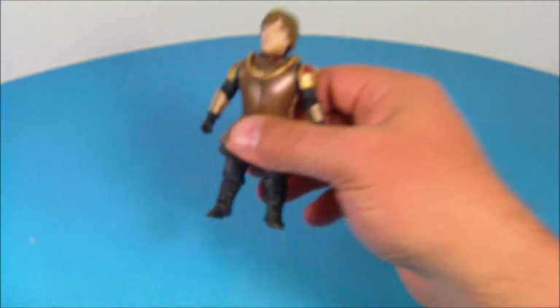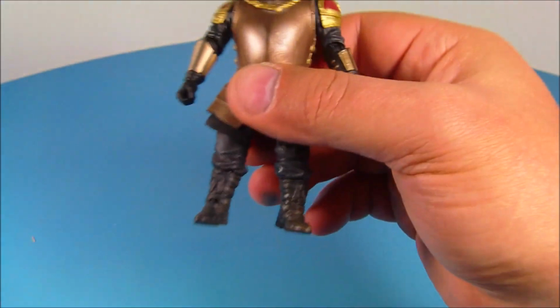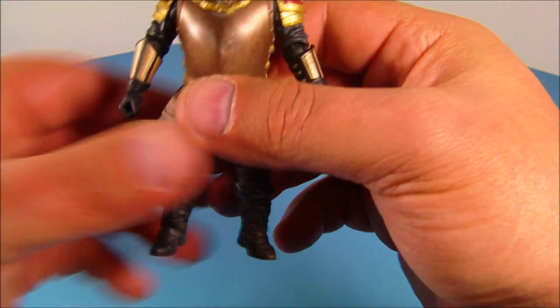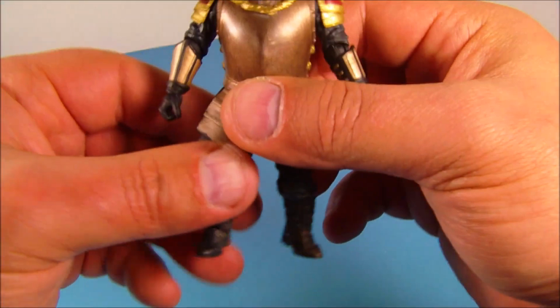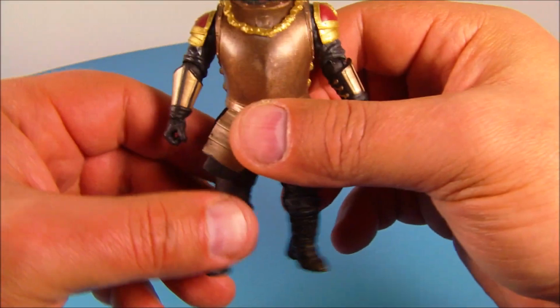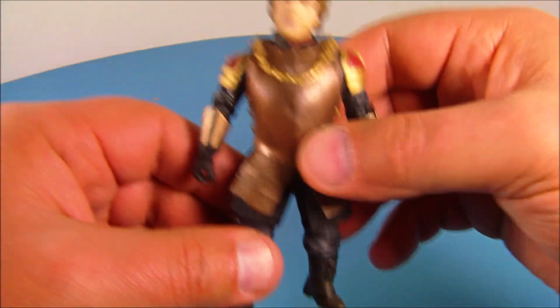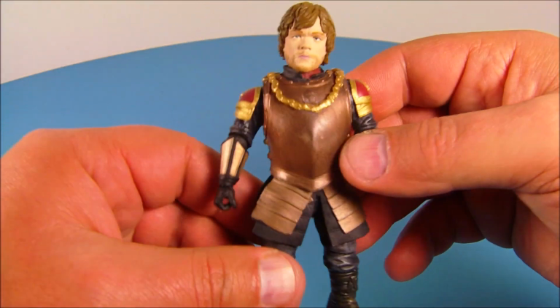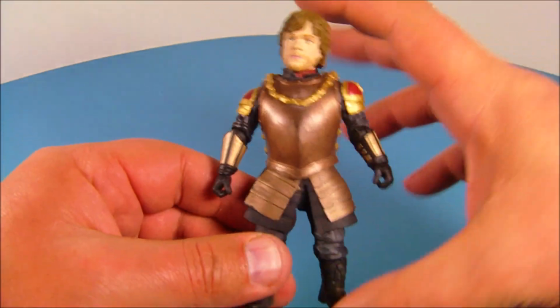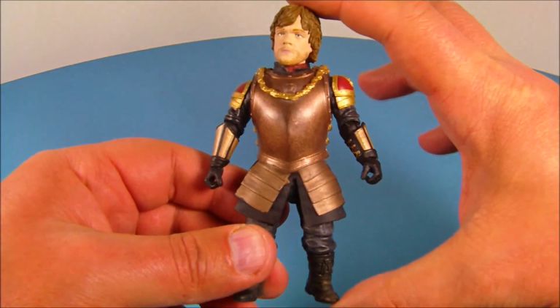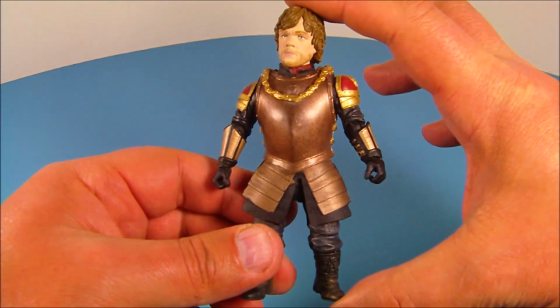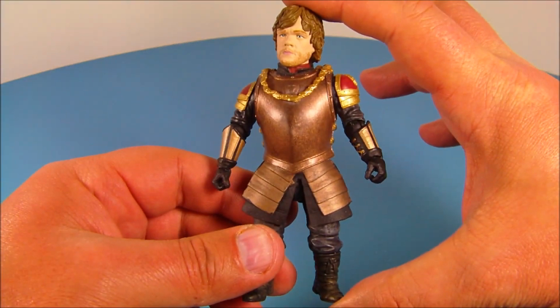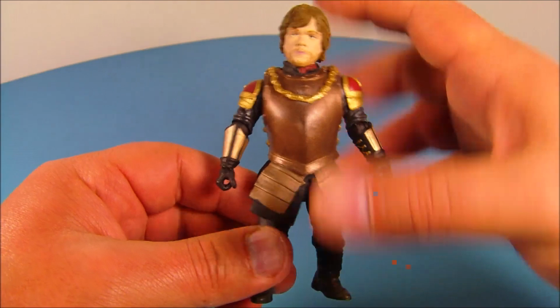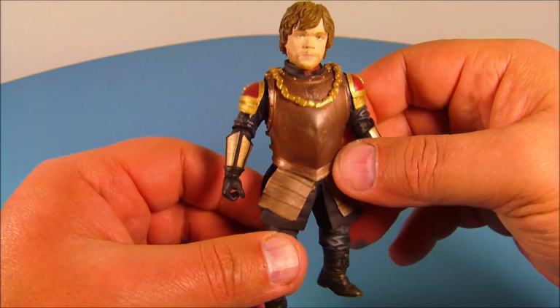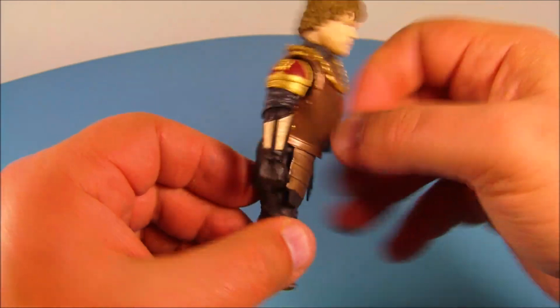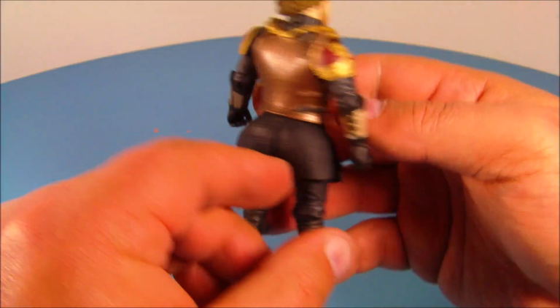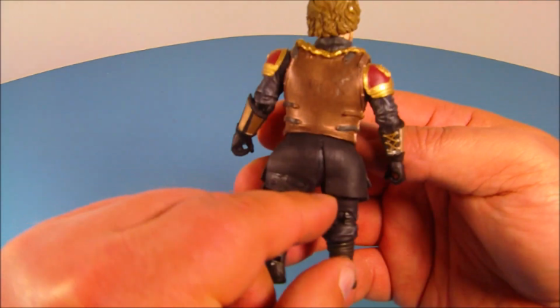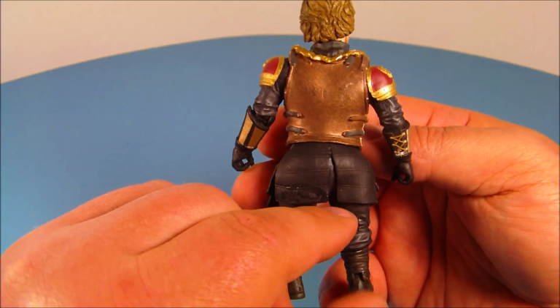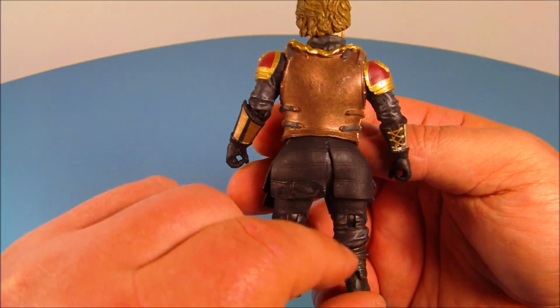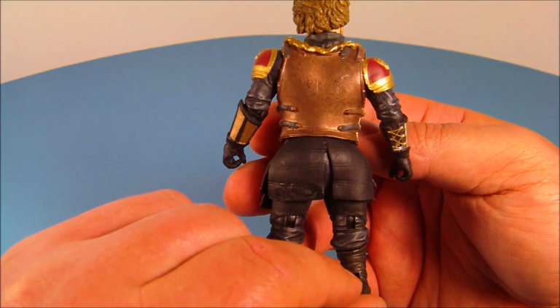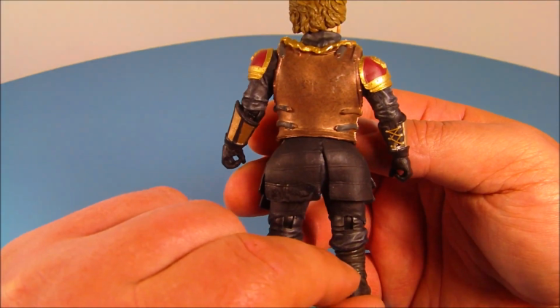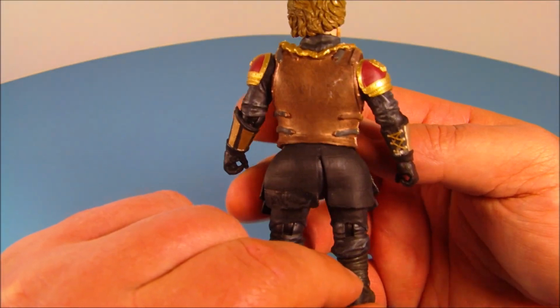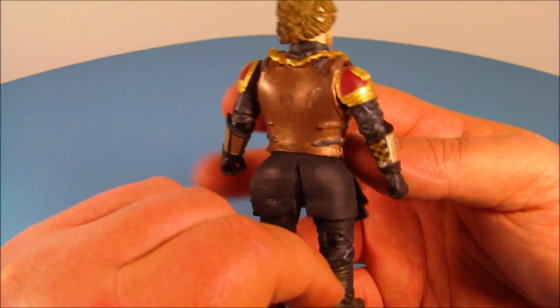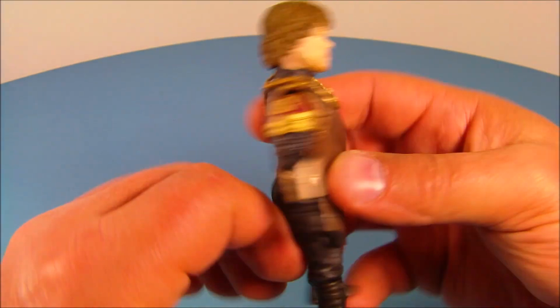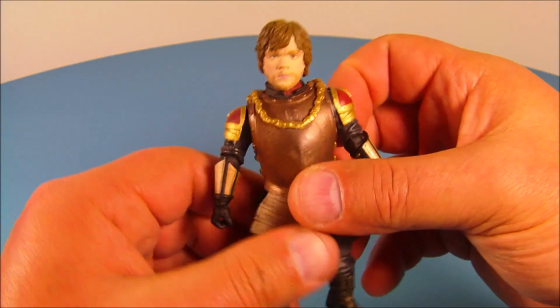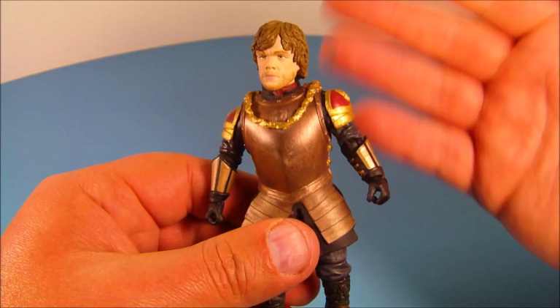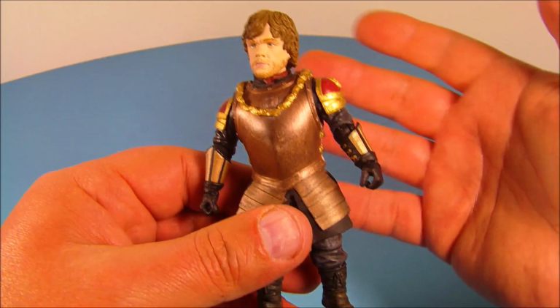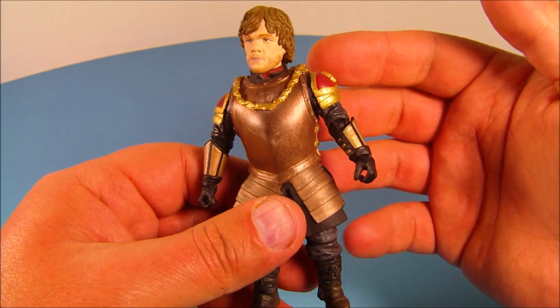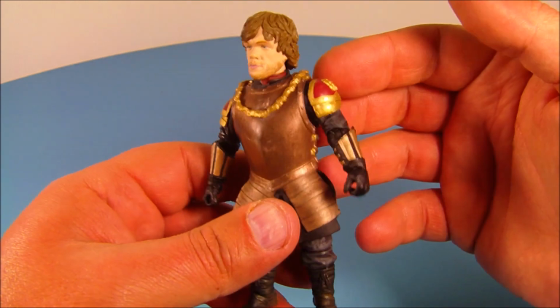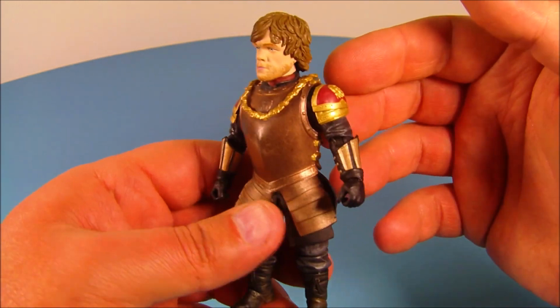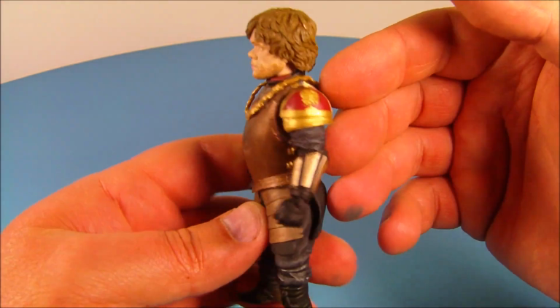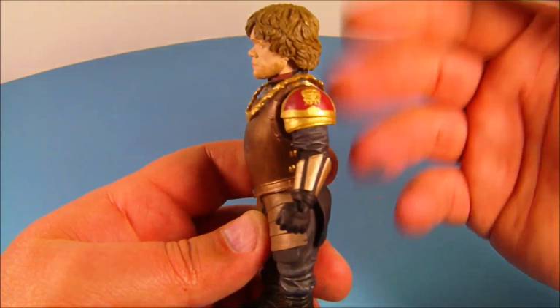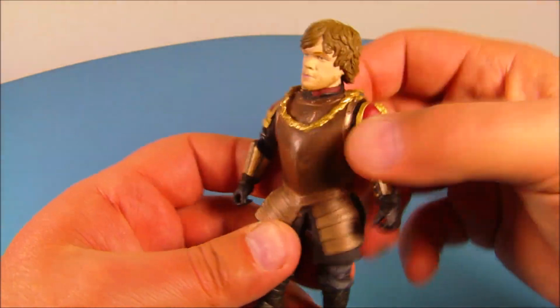Here is Tyrion Lannister and he stands about four and a half inches tall, looking really nice. Very detailed — I'm very impressed with this. I love this character from the show. This guy is just a great actor.